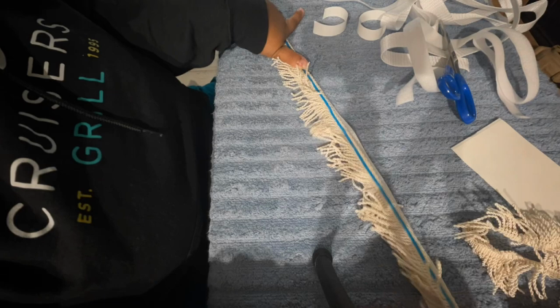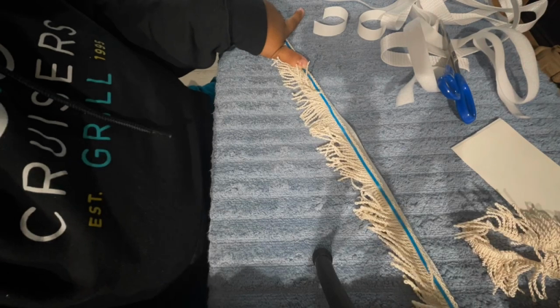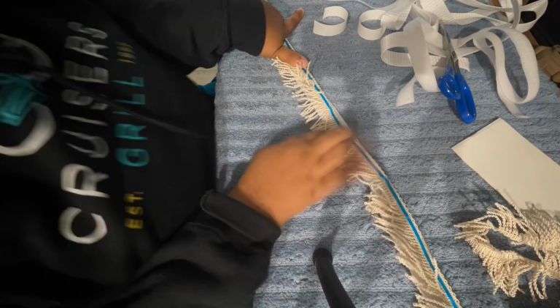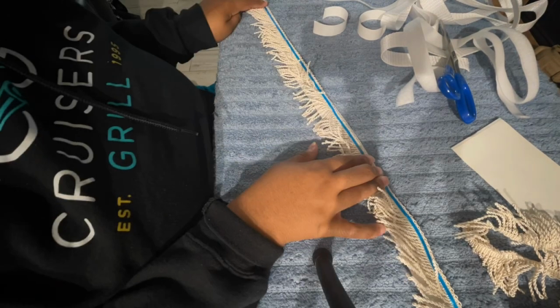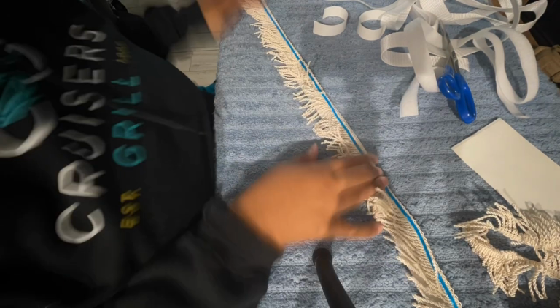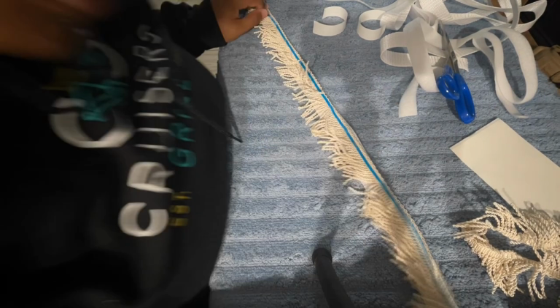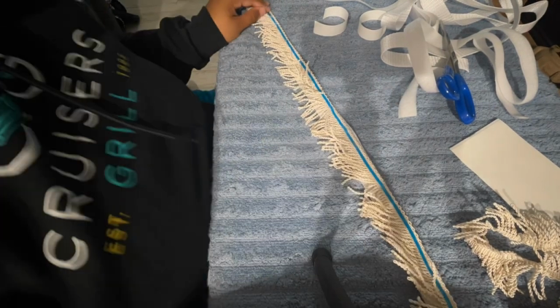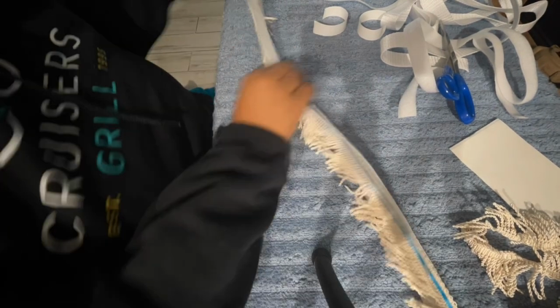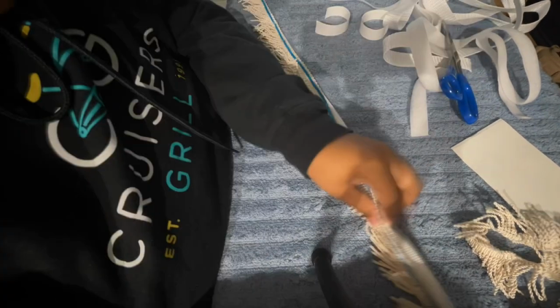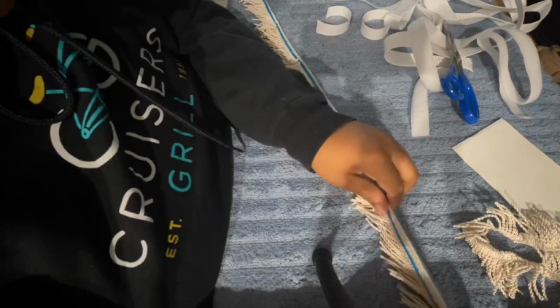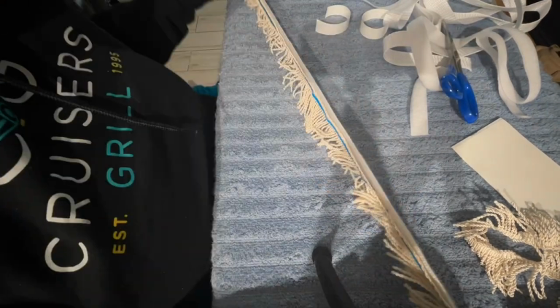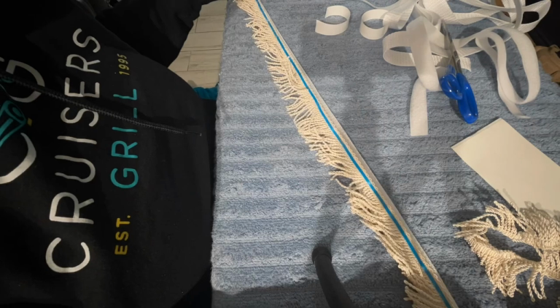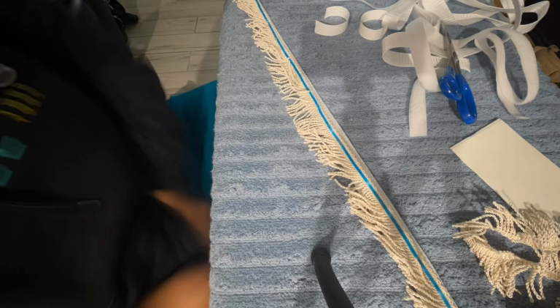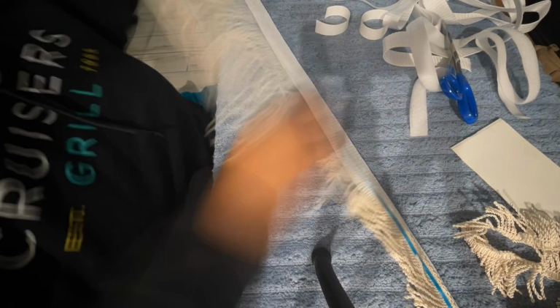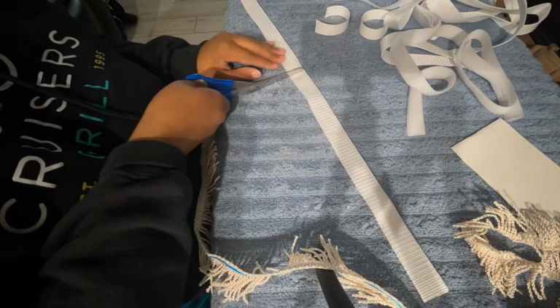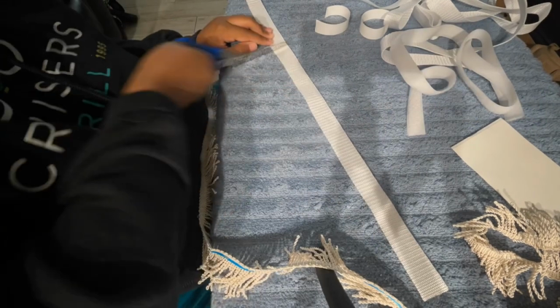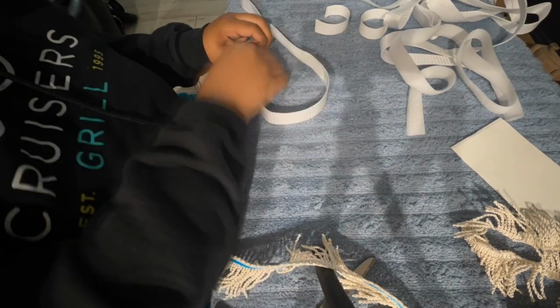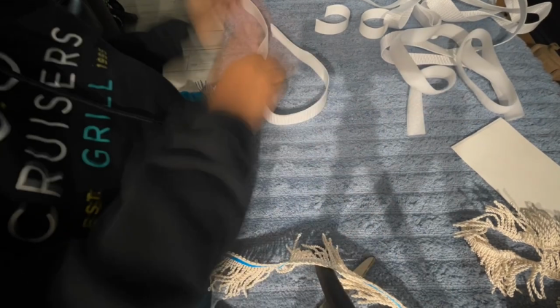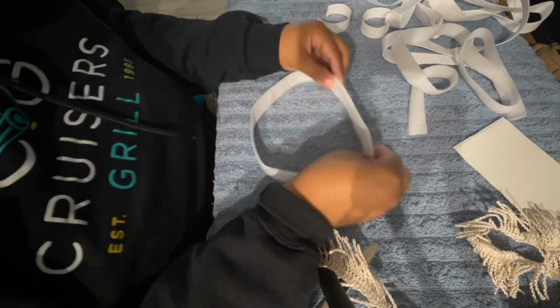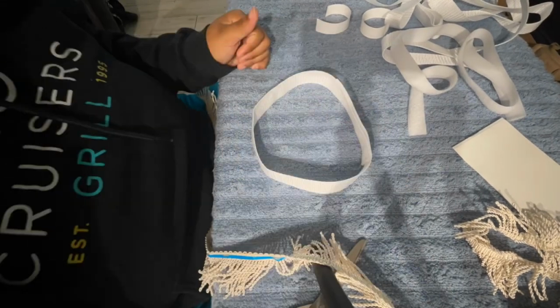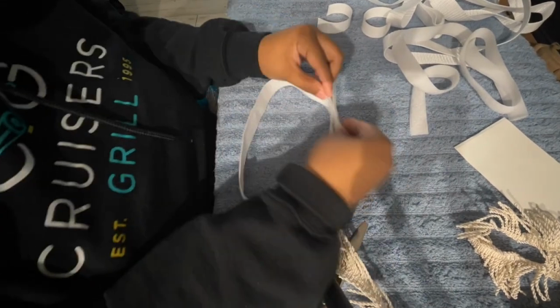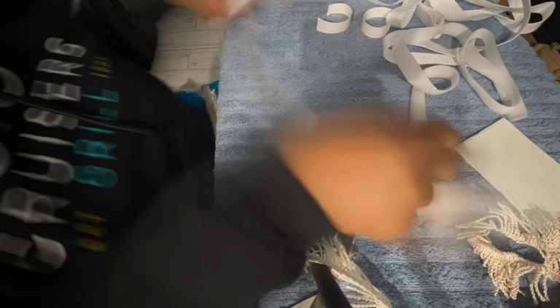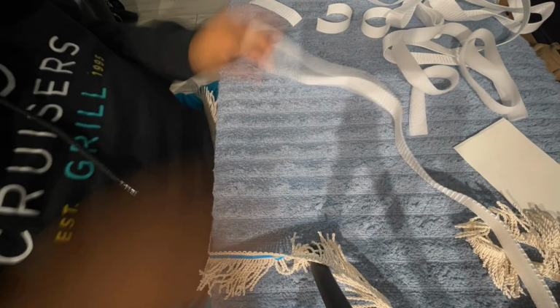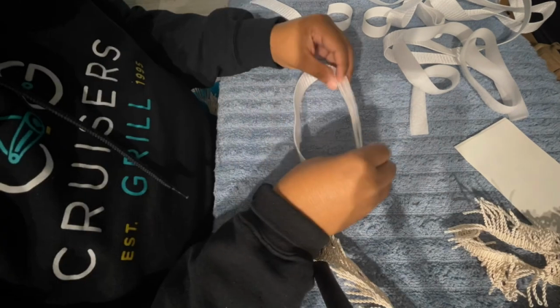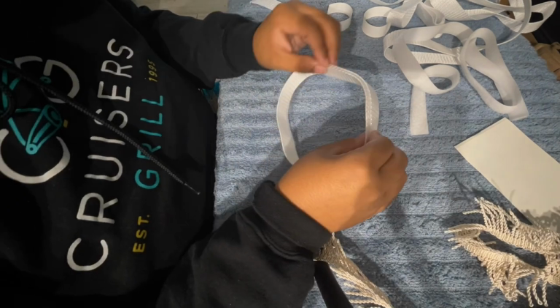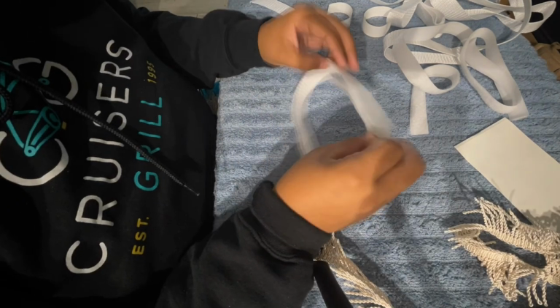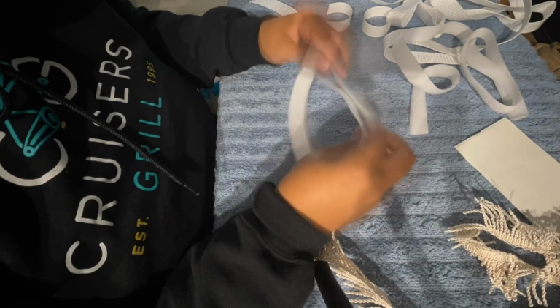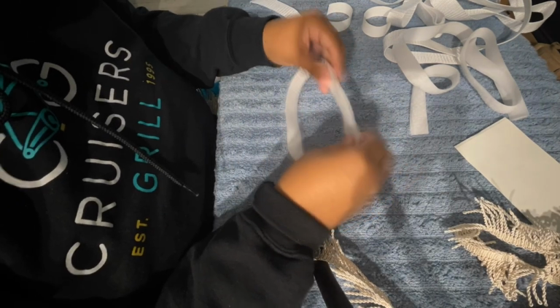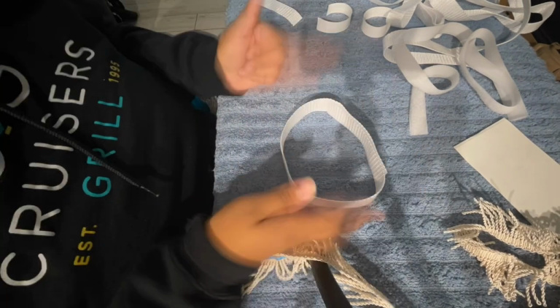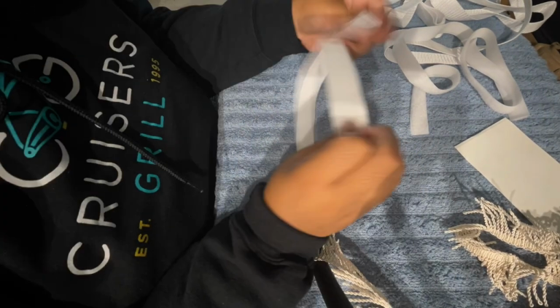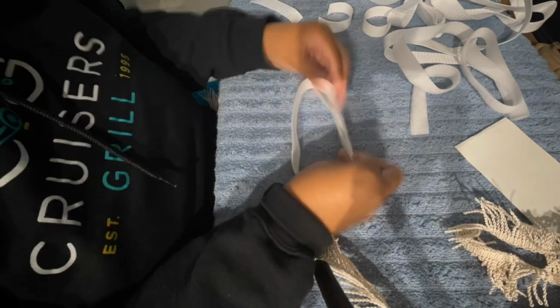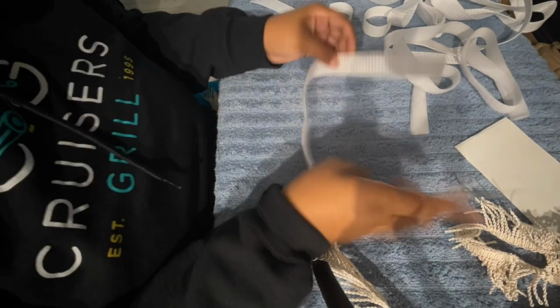It was really simpler than I thought it was going to be. I realized it was too long, so I cut it to be smaller to fit a newborn and got that perfect size.